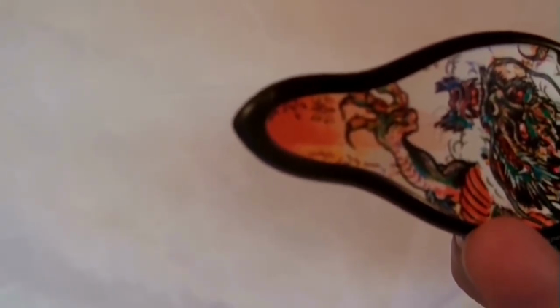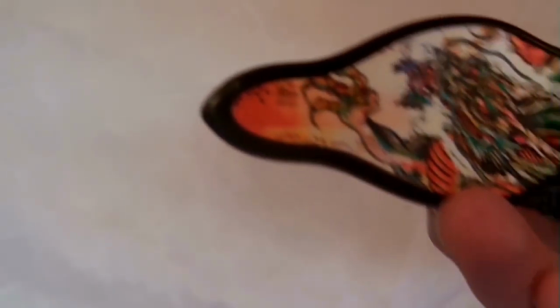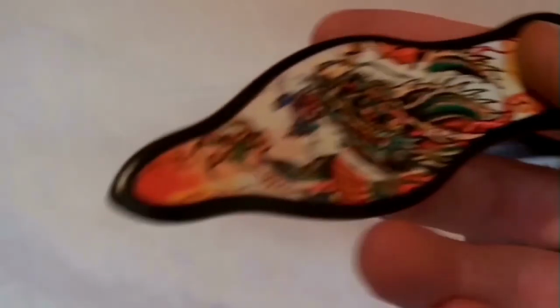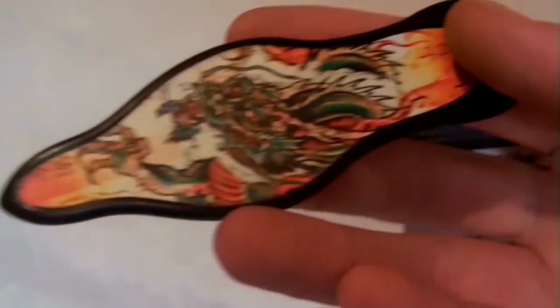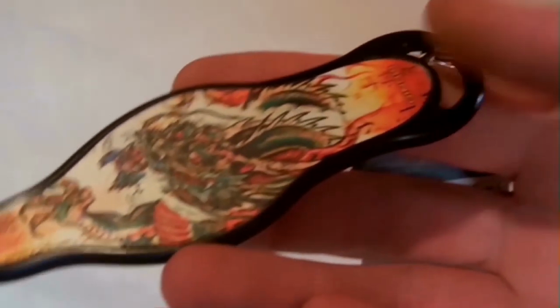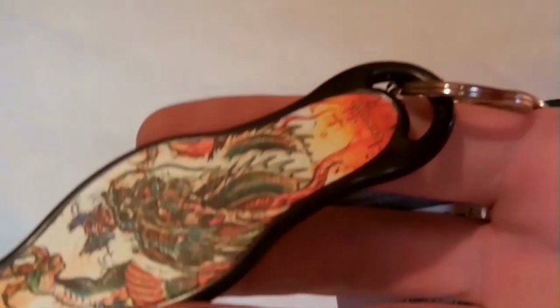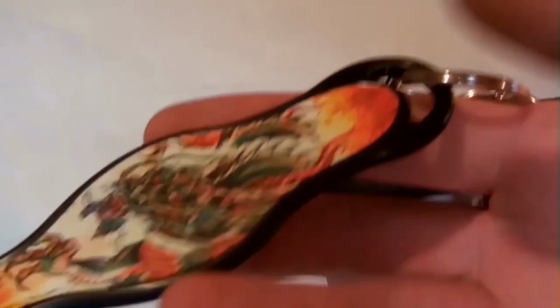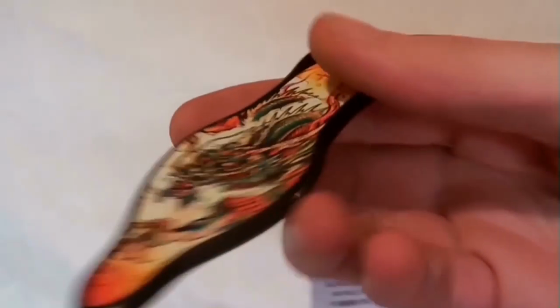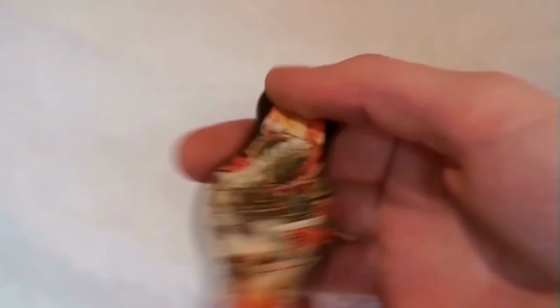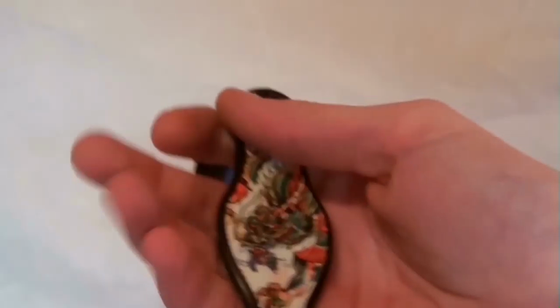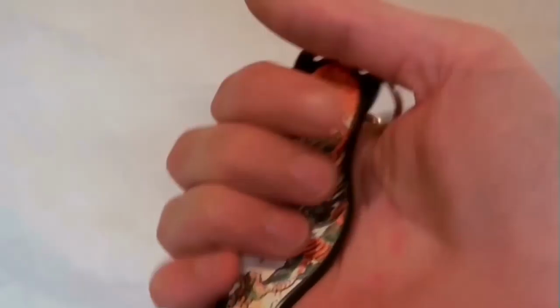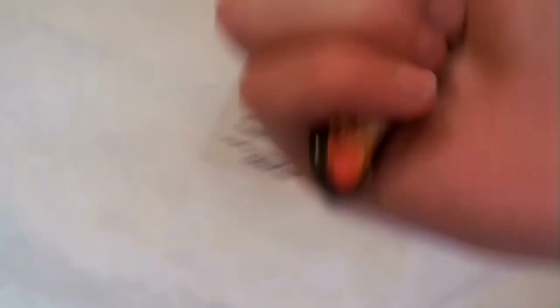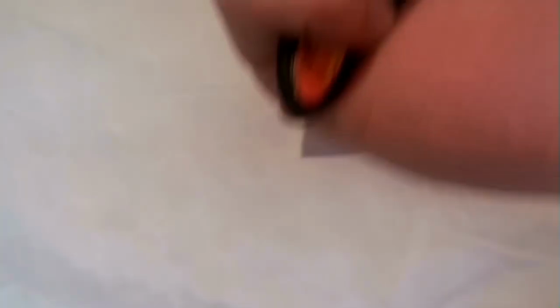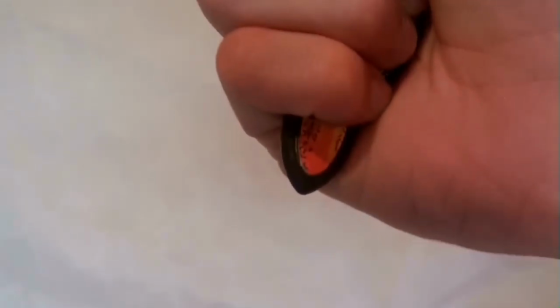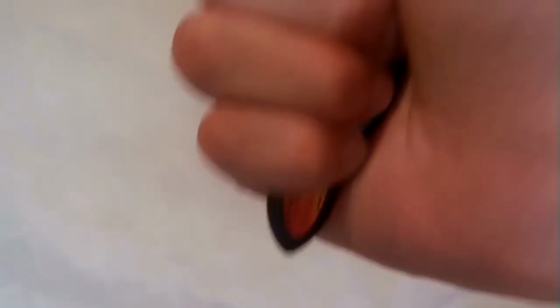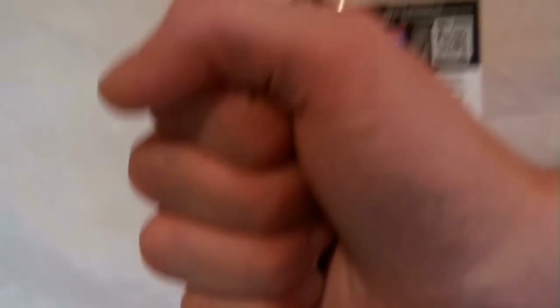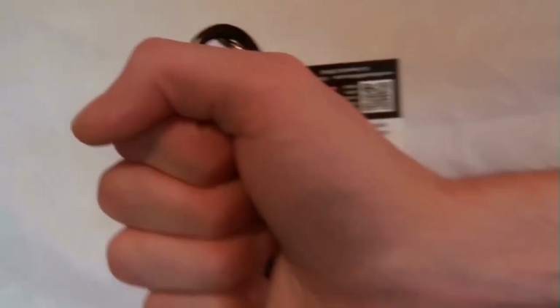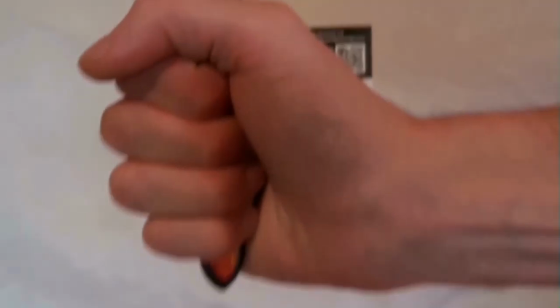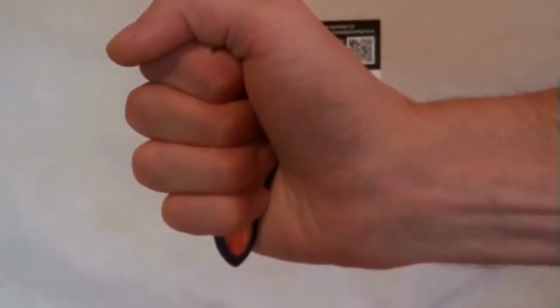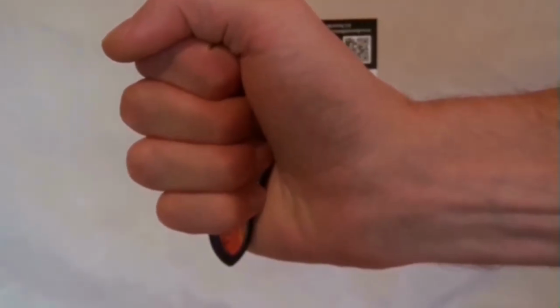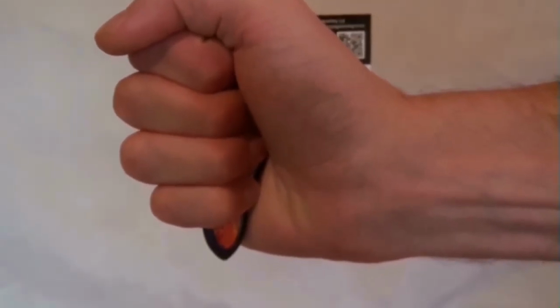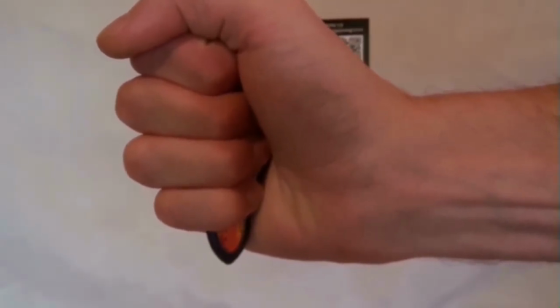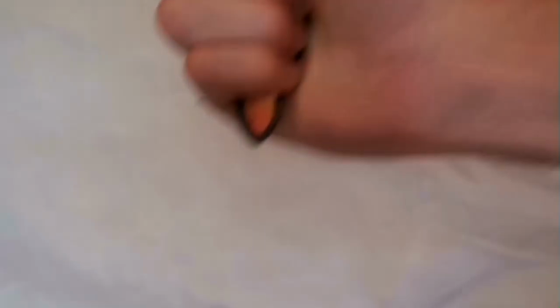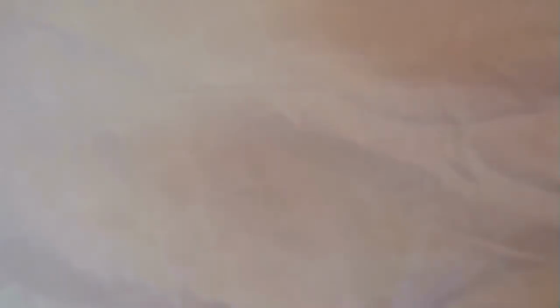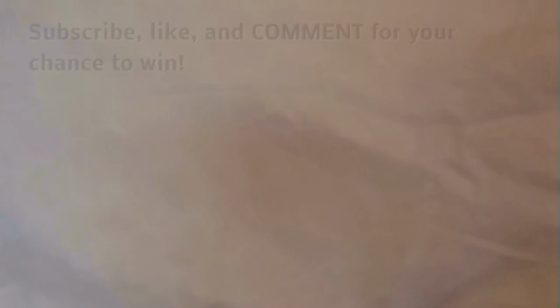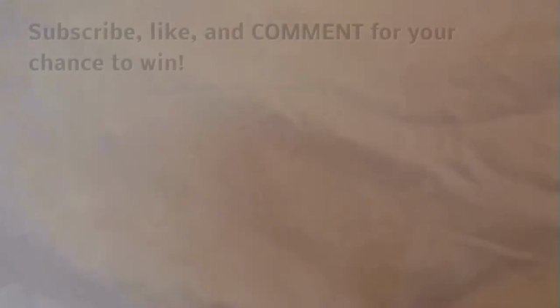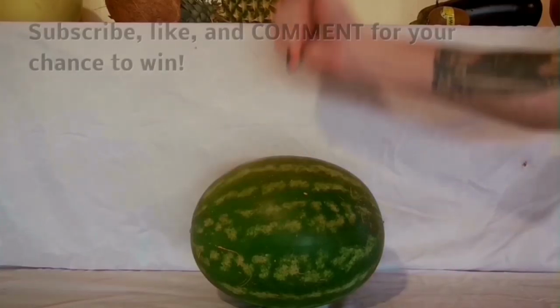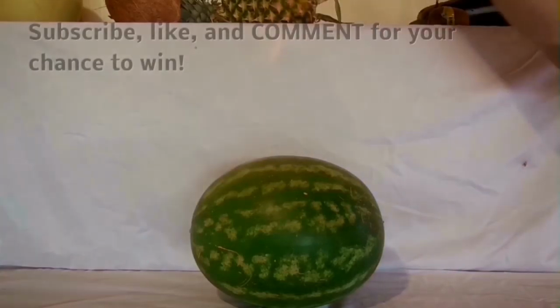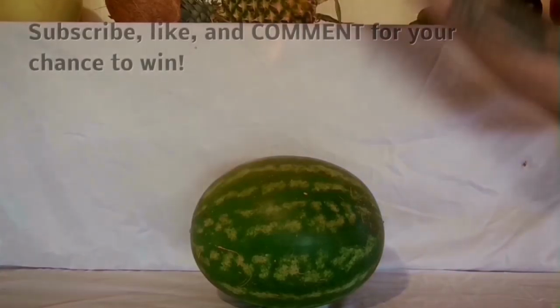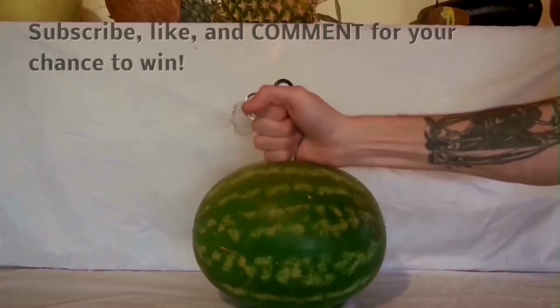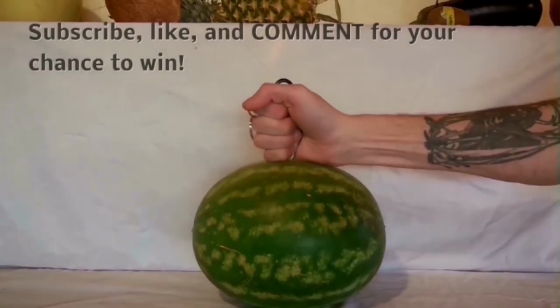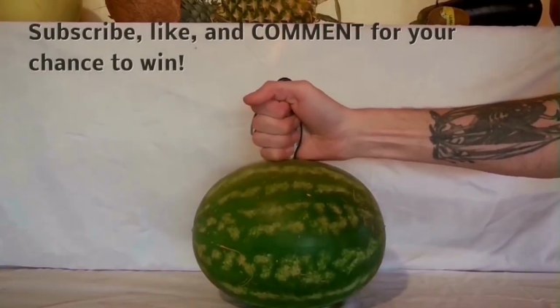The awesome thing about this is it's very compact and very light, and also has a wicked tip so that way it focuses all your energy on that one point when striking something, or someone.